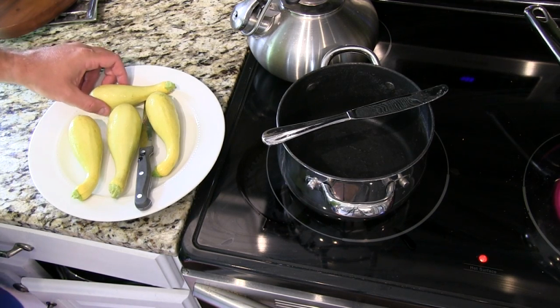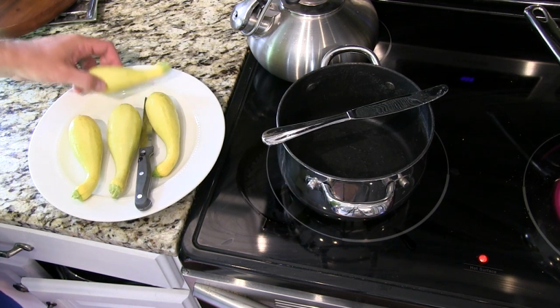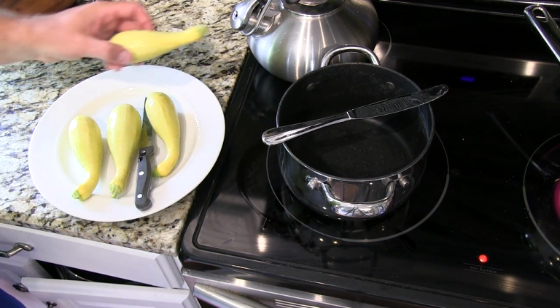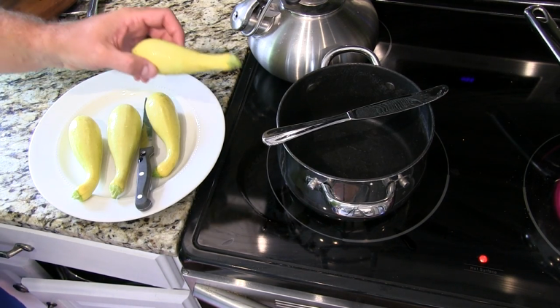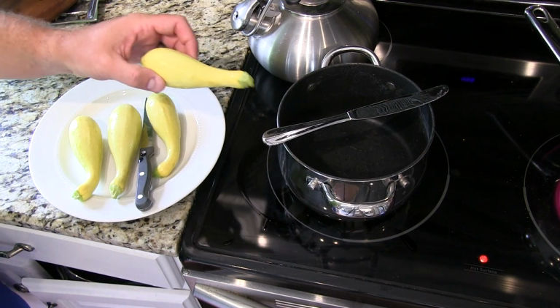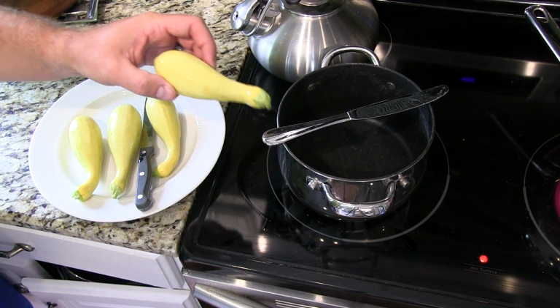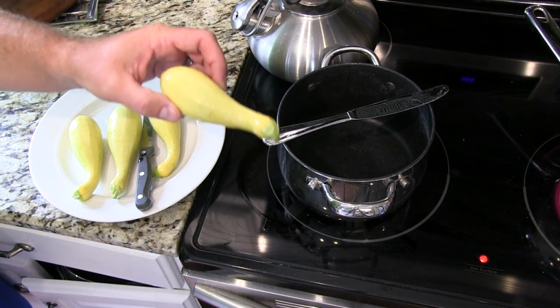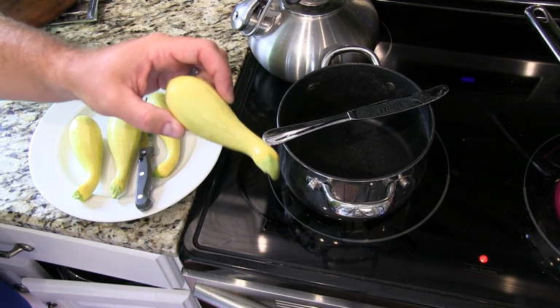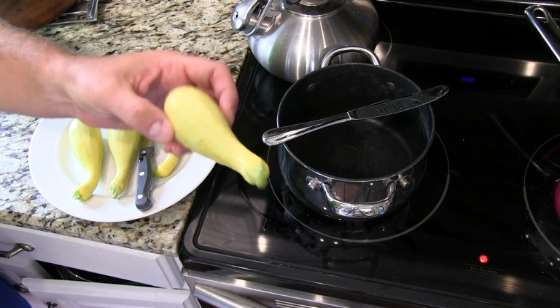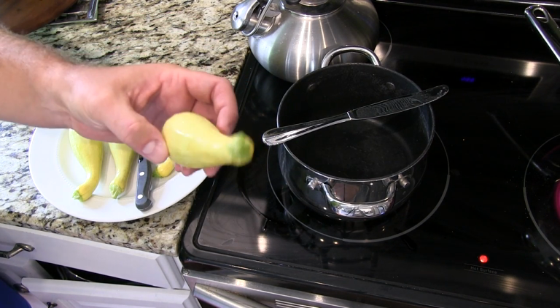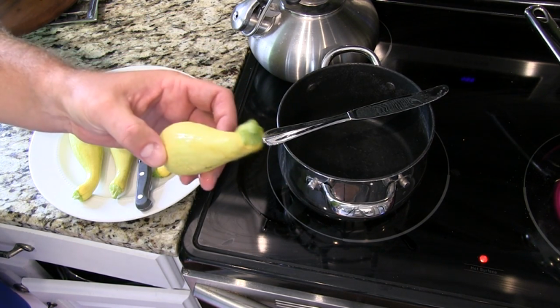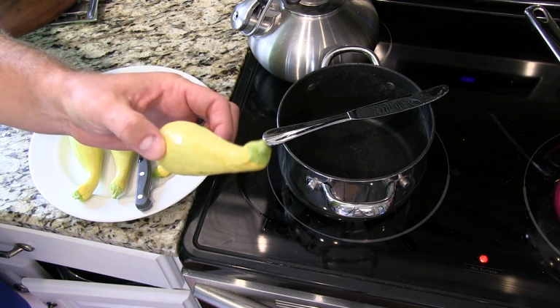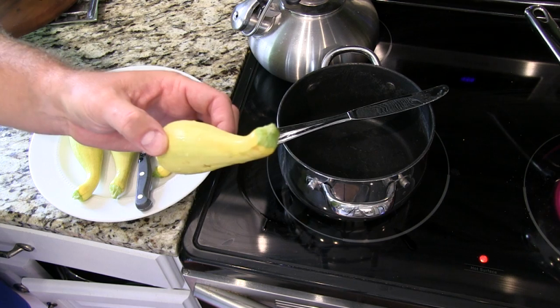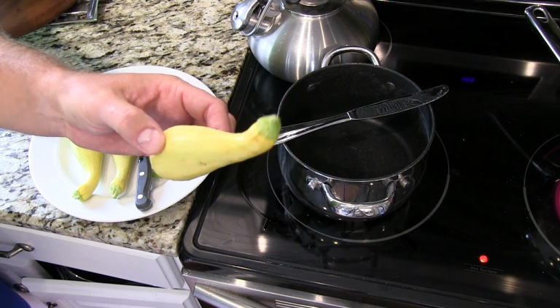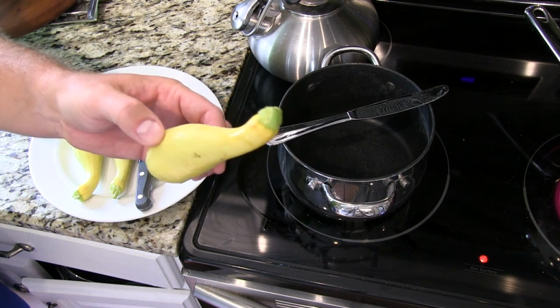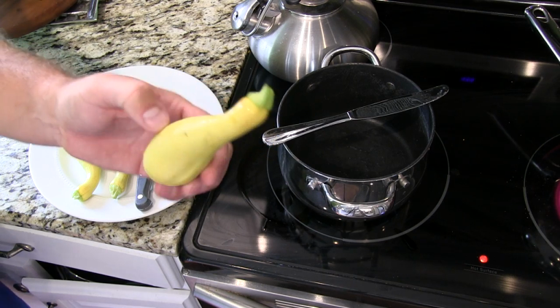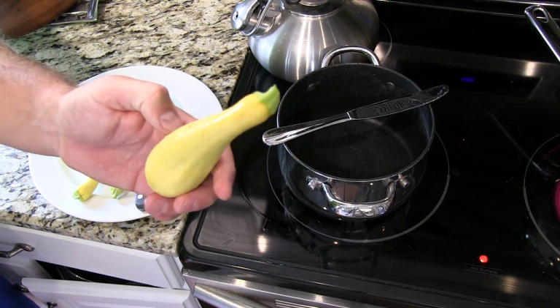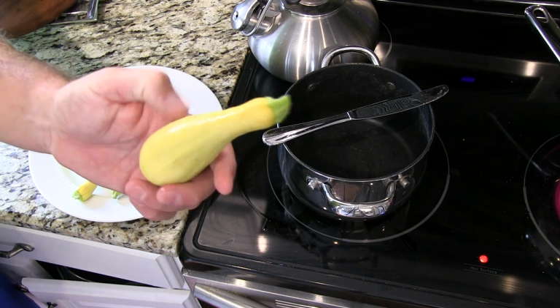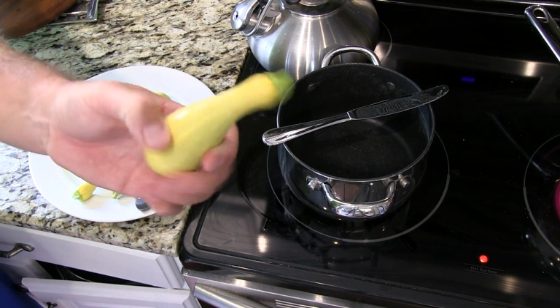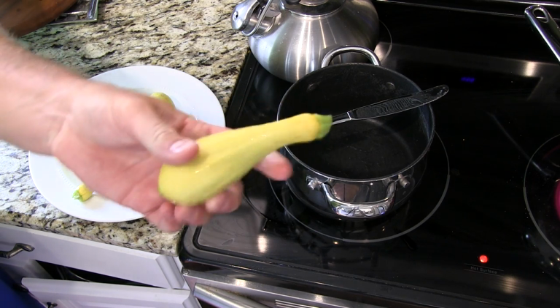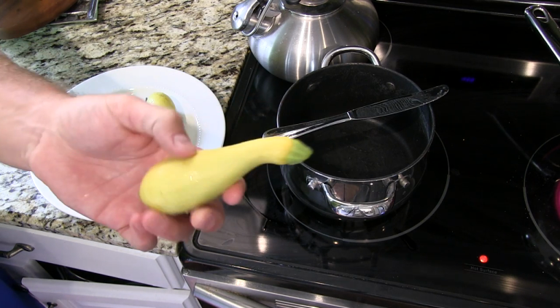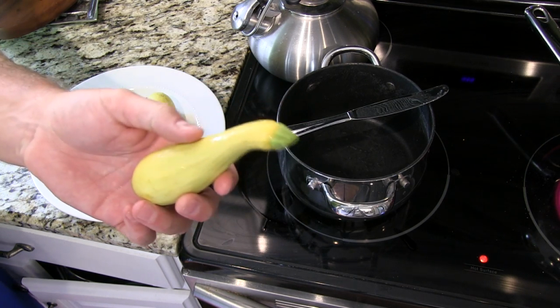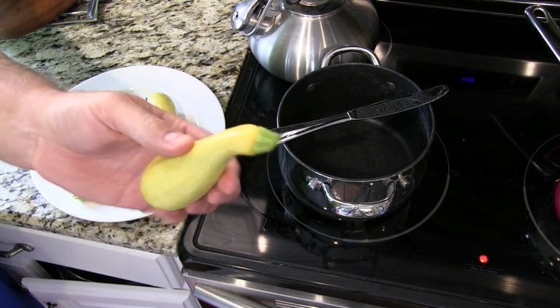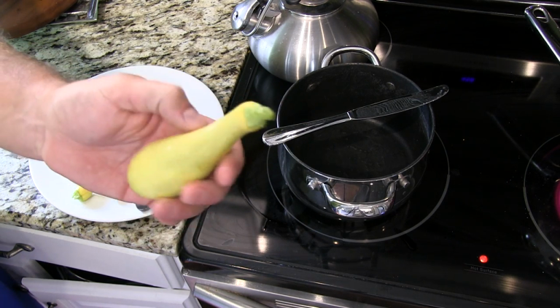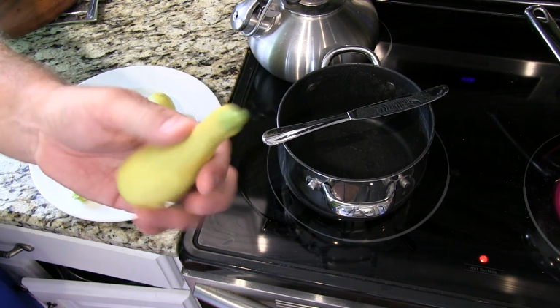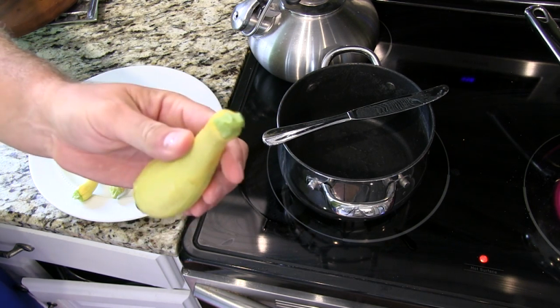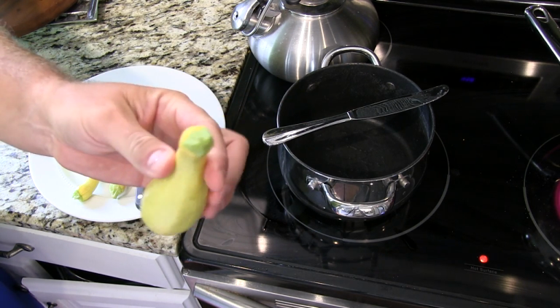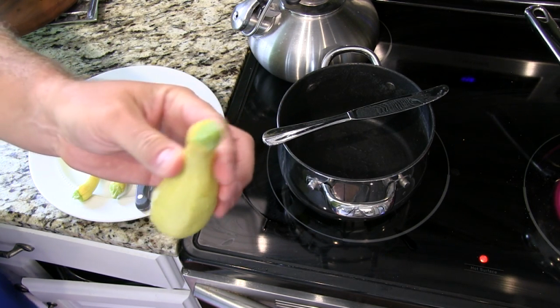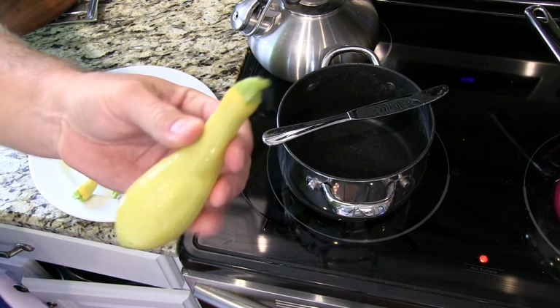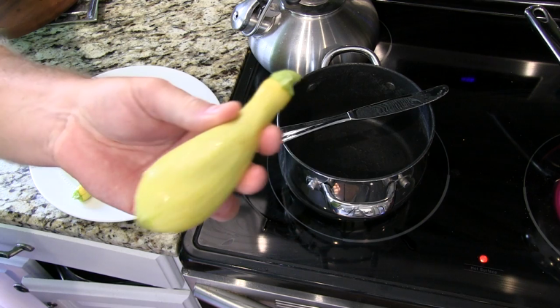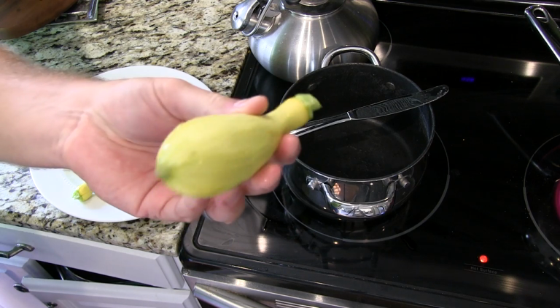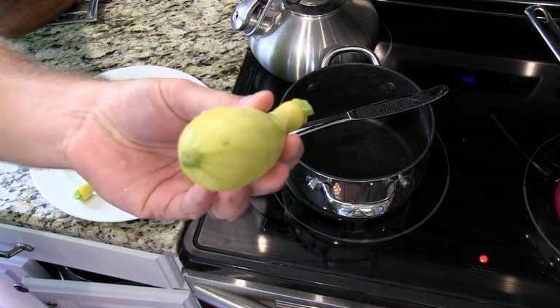Hey y'all, Chef Irick Sky here. What I'm going to do in this video is show you how to boil fresh squash. Now this squash is right out of Chef Irick Sky's garden.